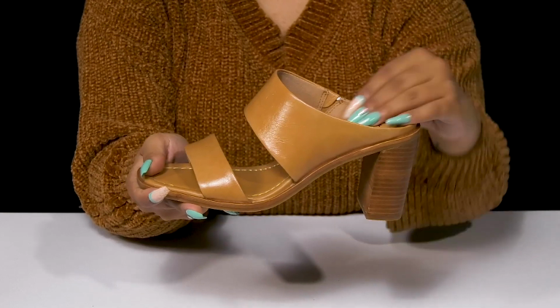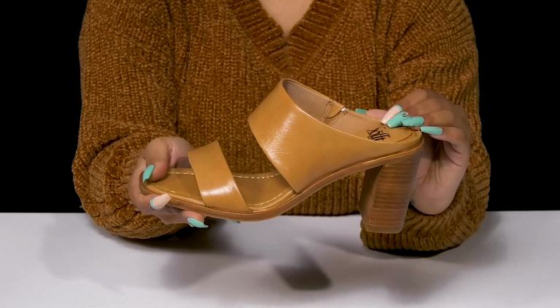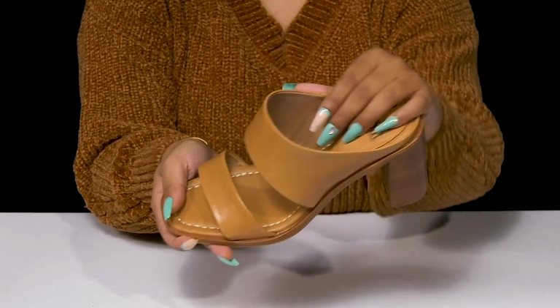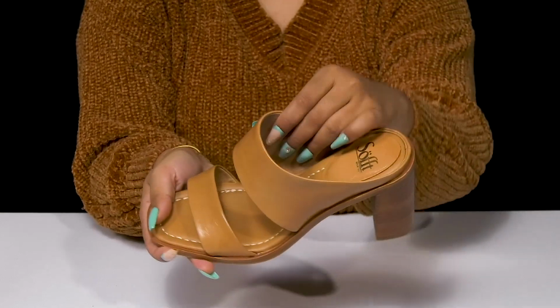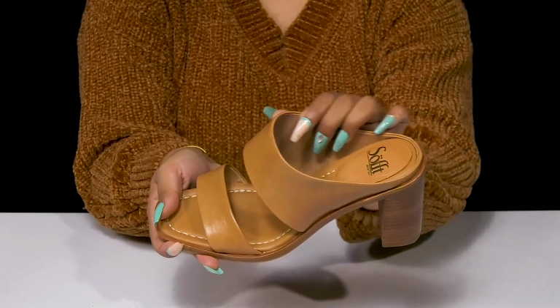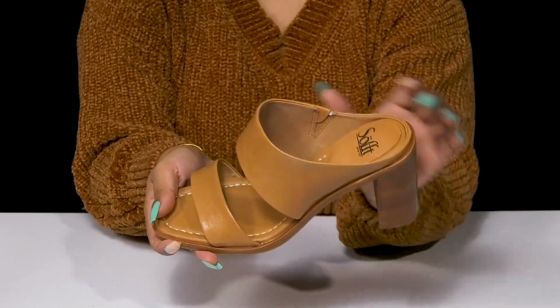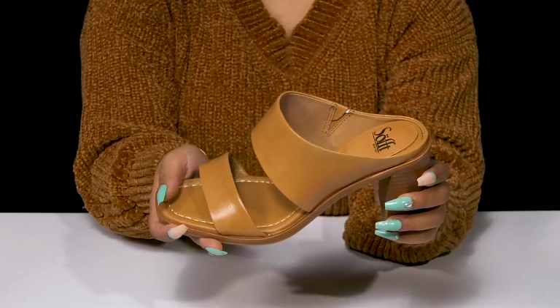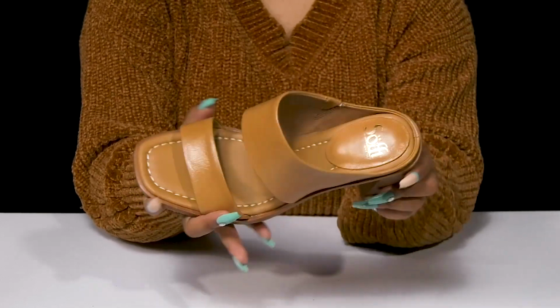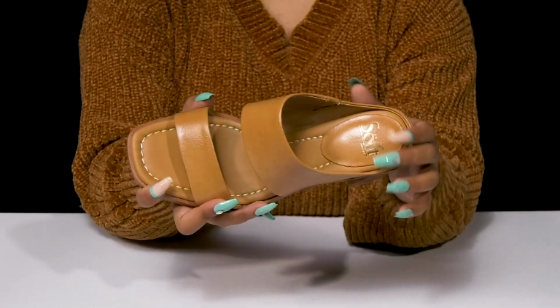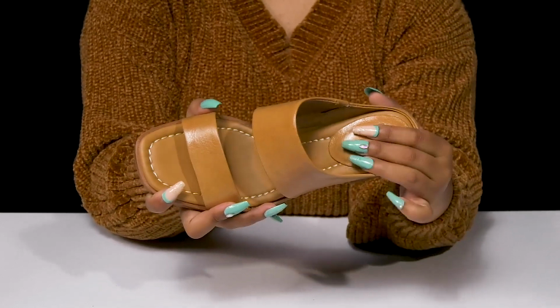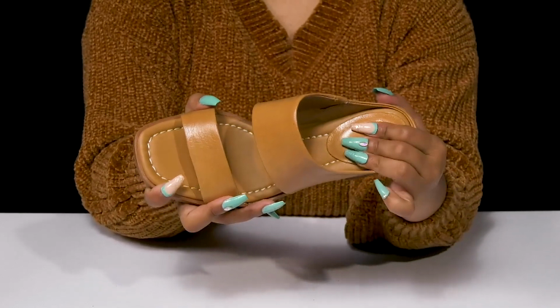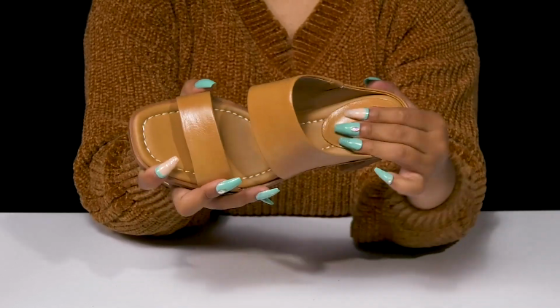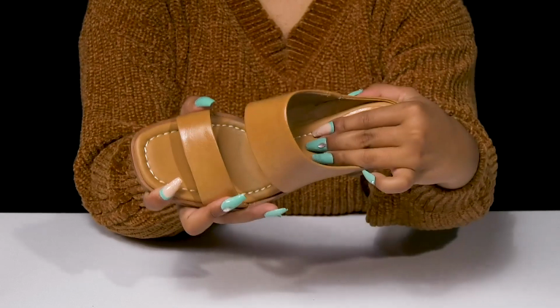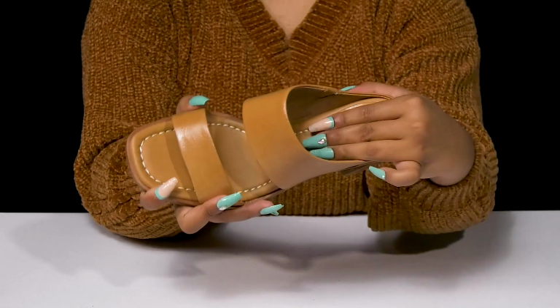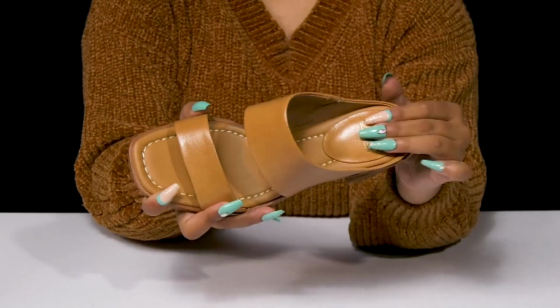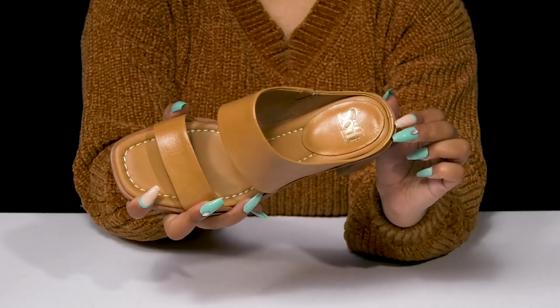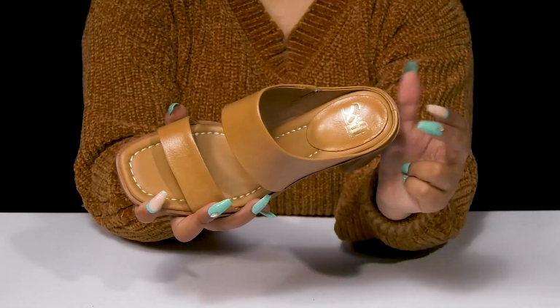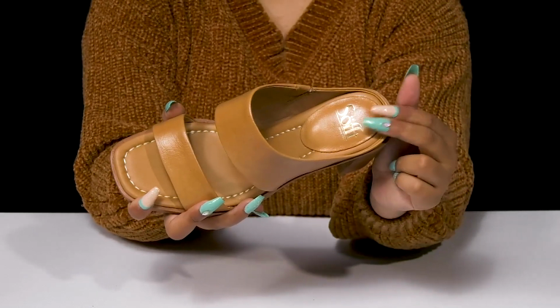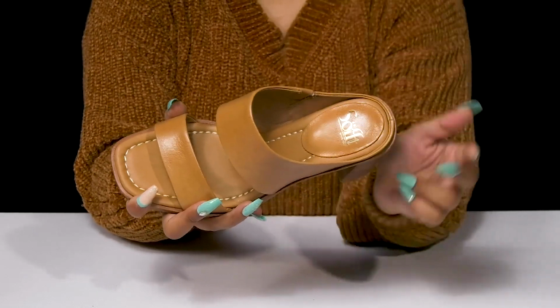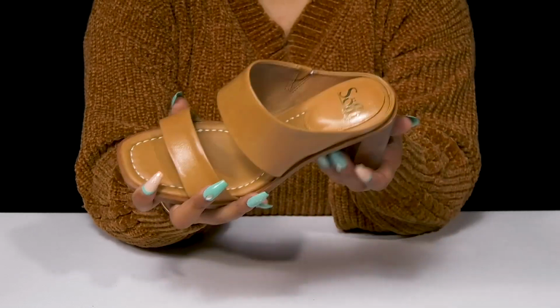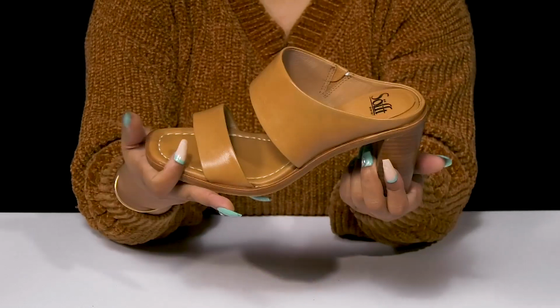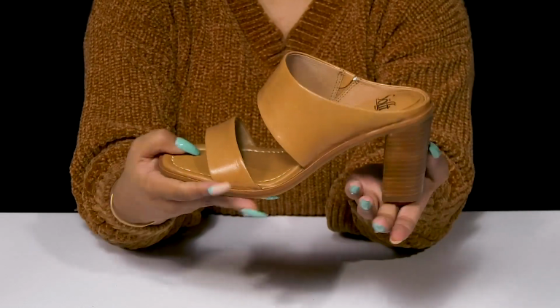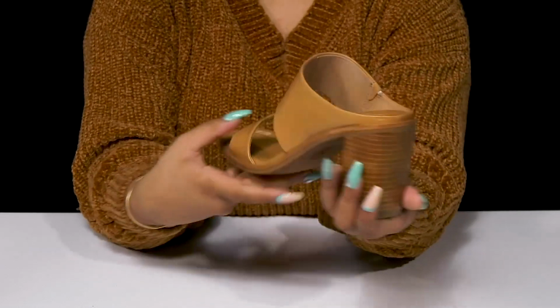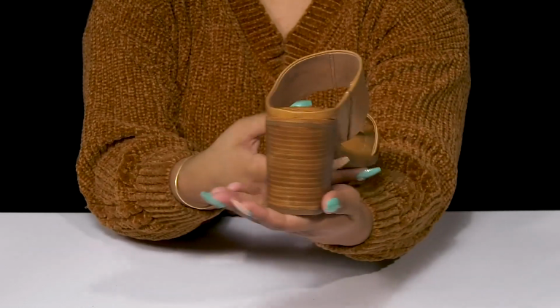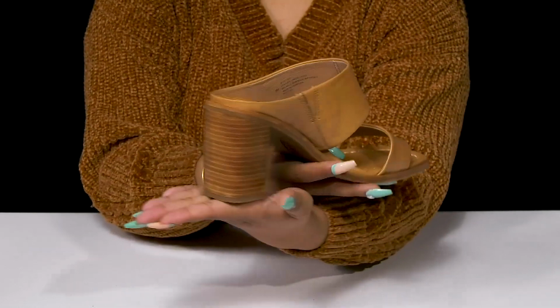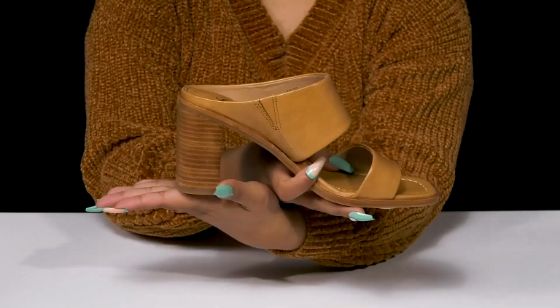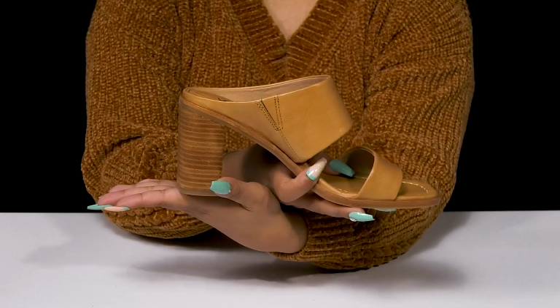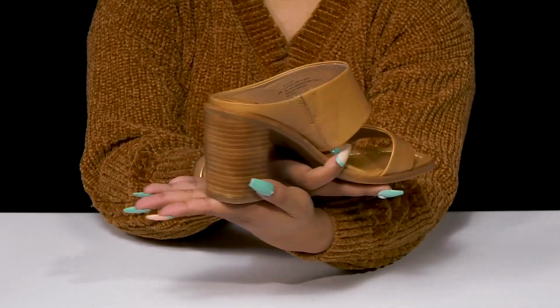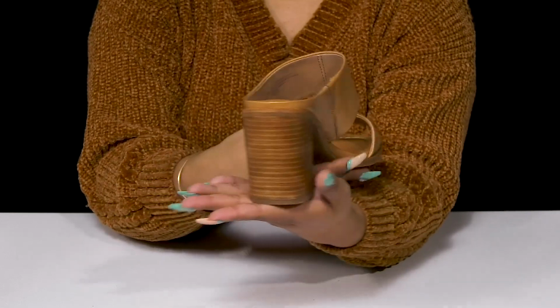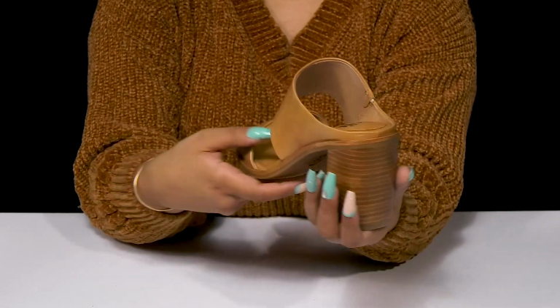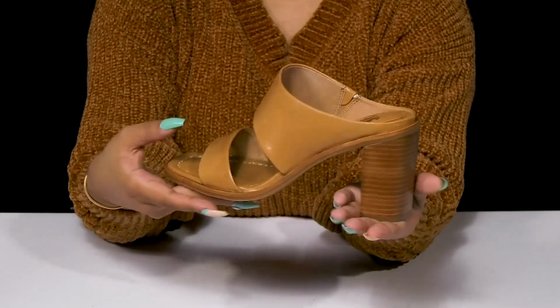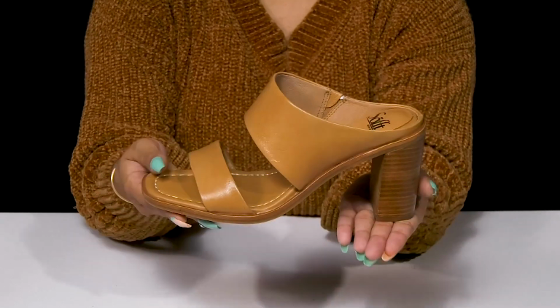The leather lining will give you a soft embrace, while the soft cushiony footbed will give you some extra comfort, especially at the heel where you'll need it most. You'll get this lovely super chunky stacked block heel giving you an on-trend look.